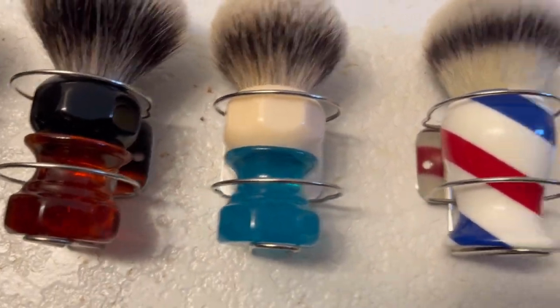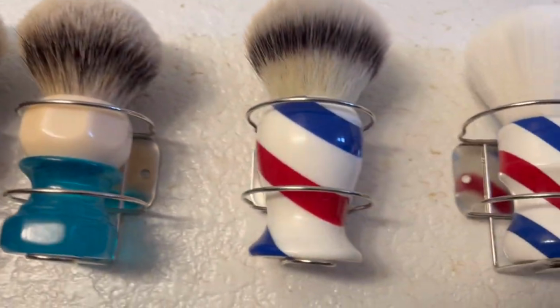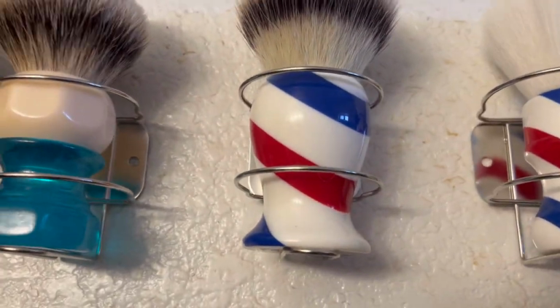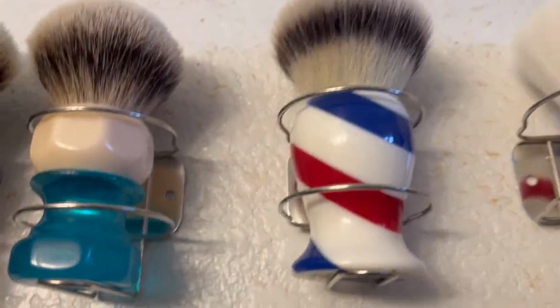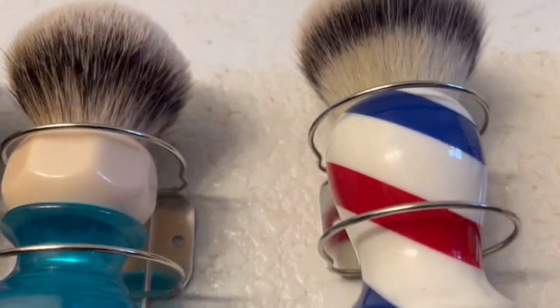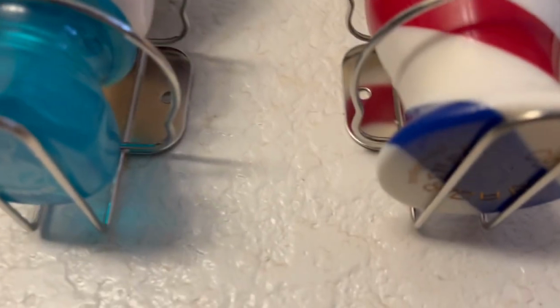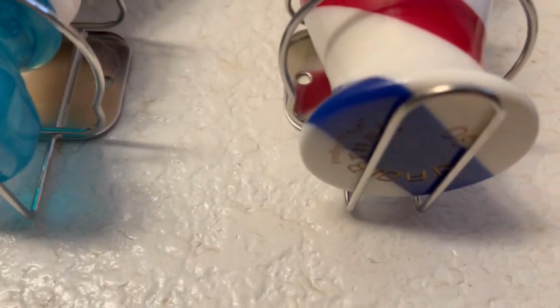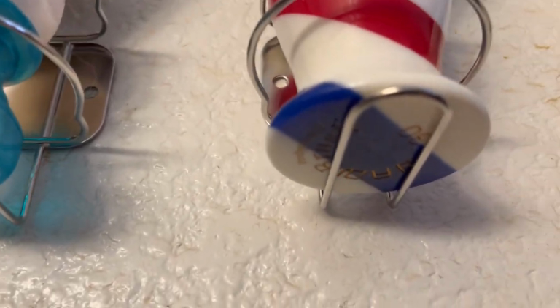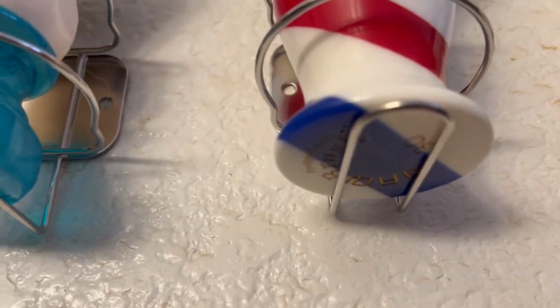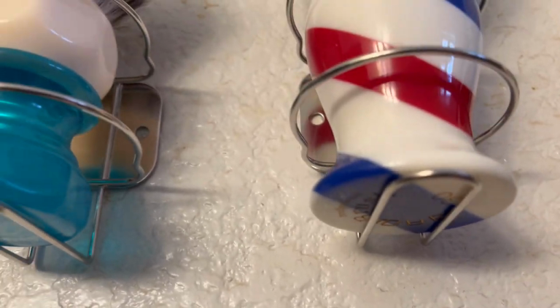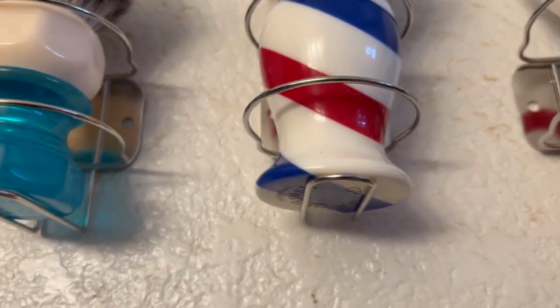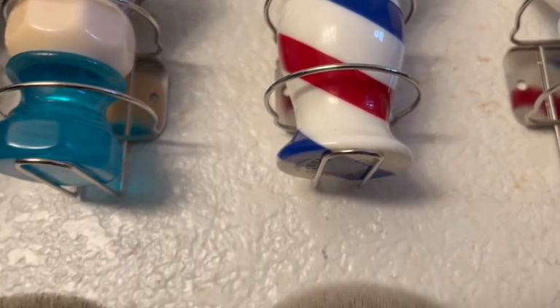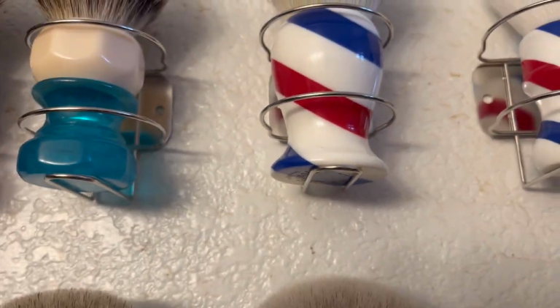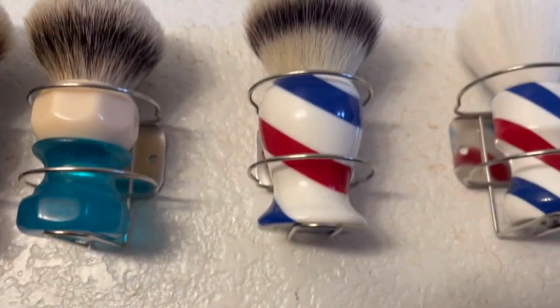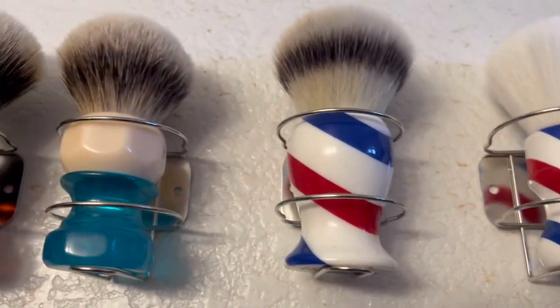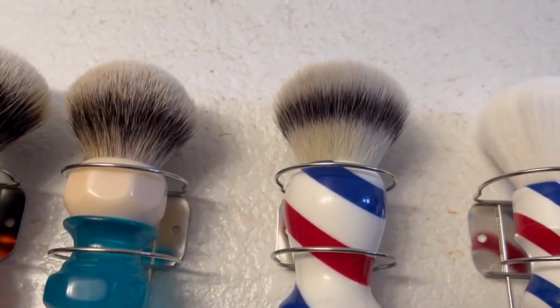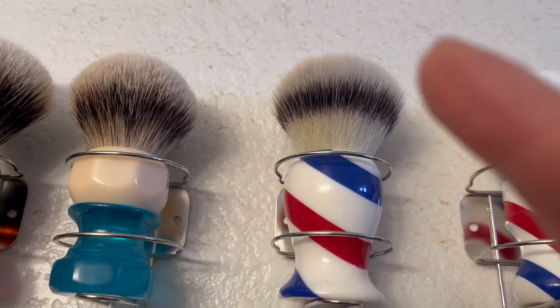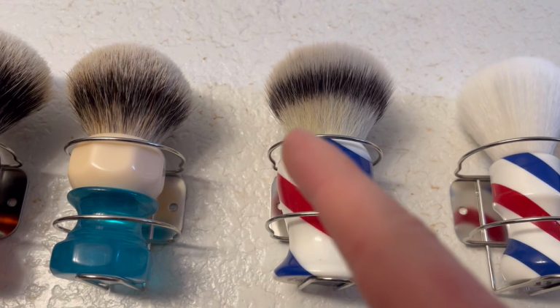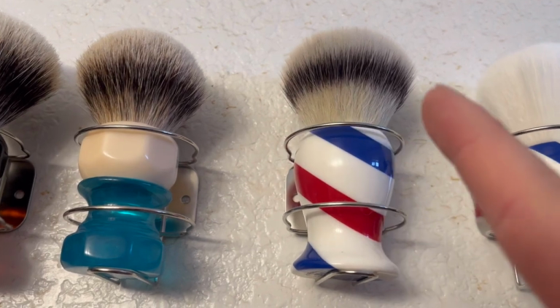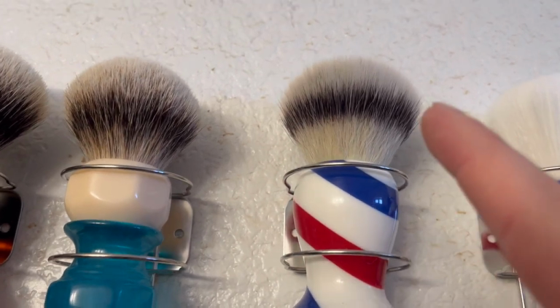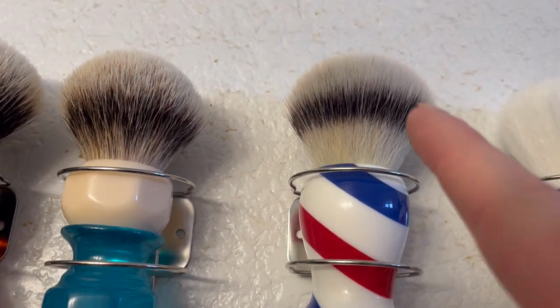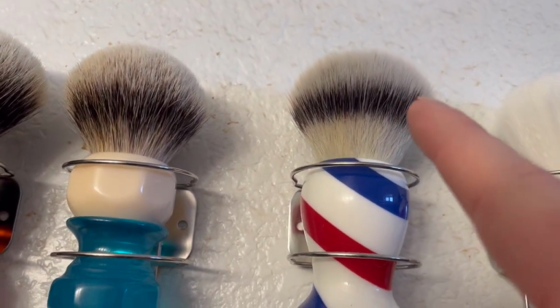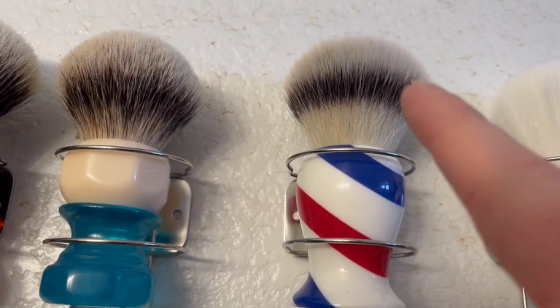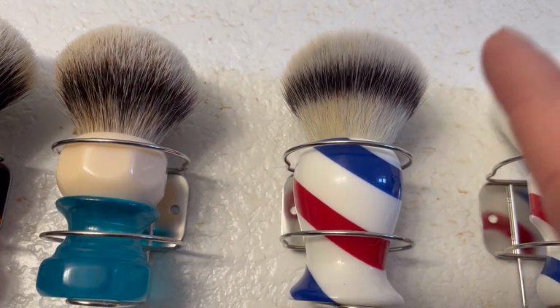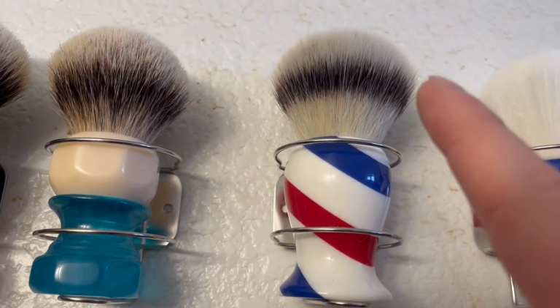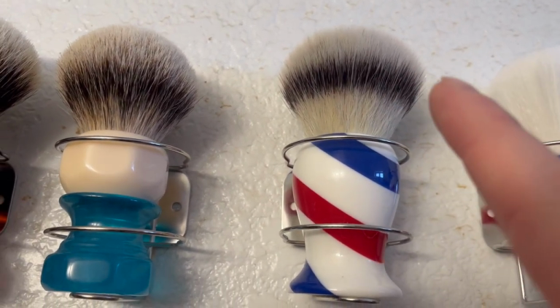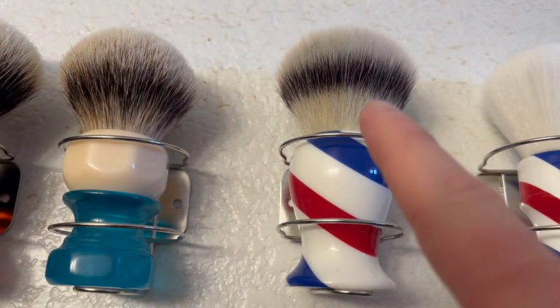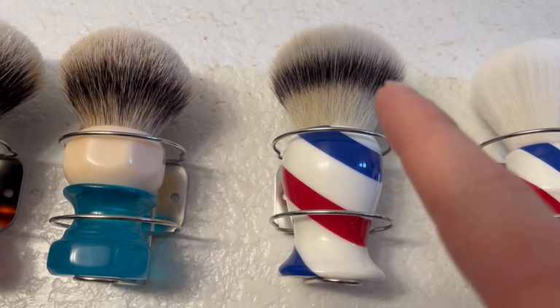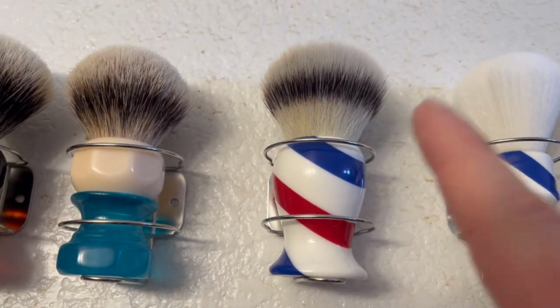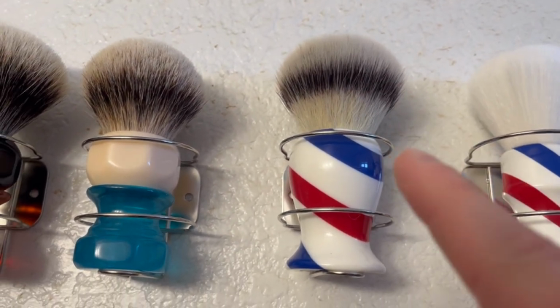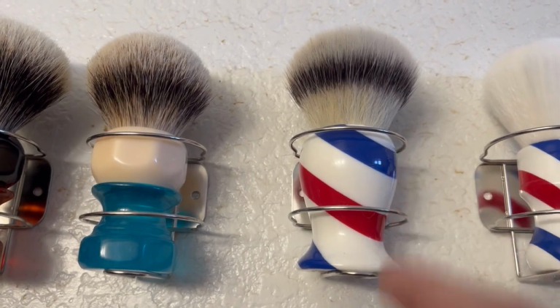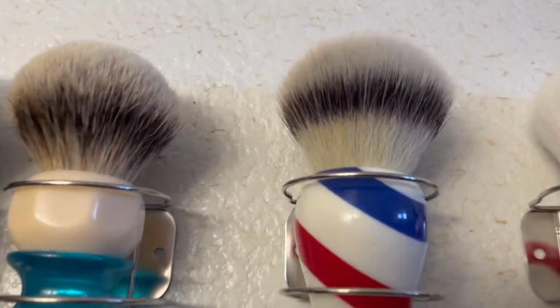This is my Yatchi - I don't know how the hell to pronounce that company's name correctly - this is one I redid and that is a Maggard's 30 millimeter G5 synthetic knot.